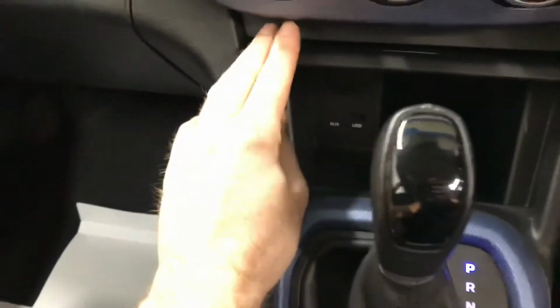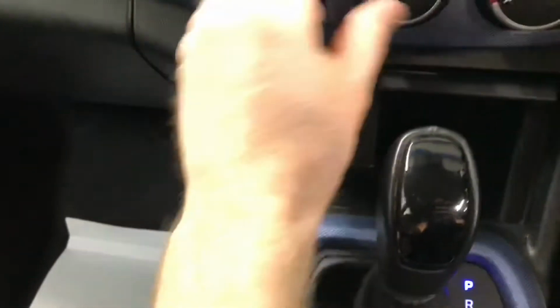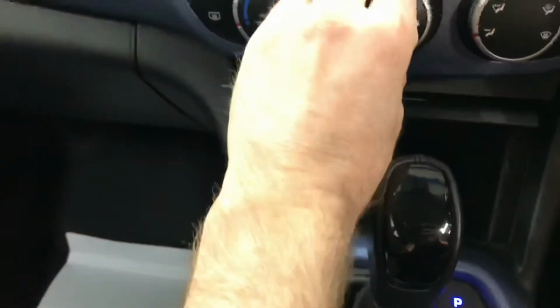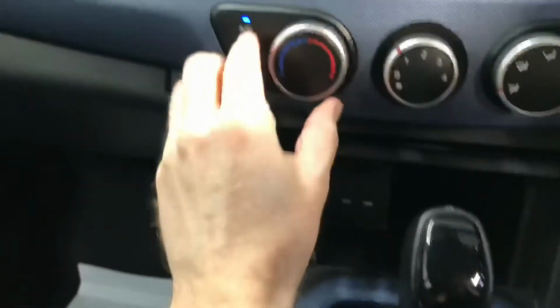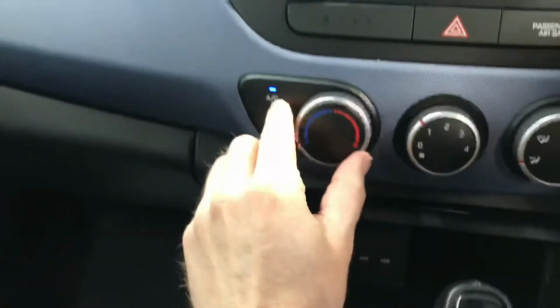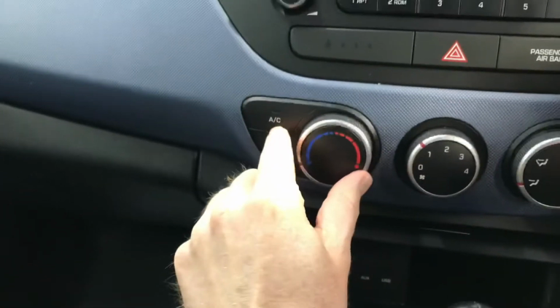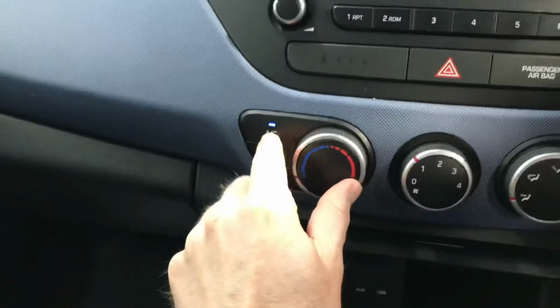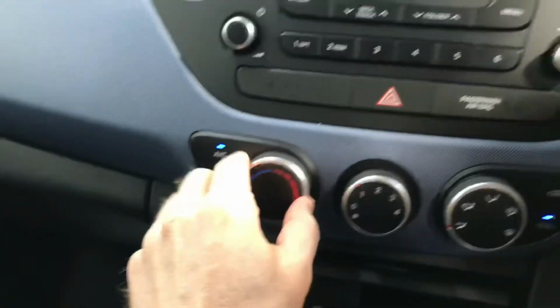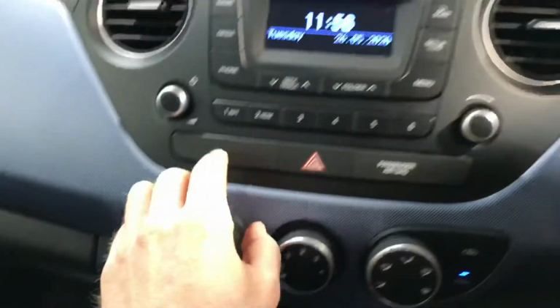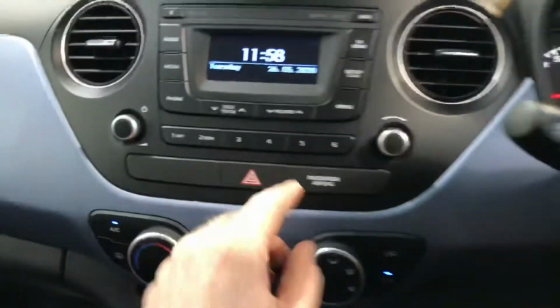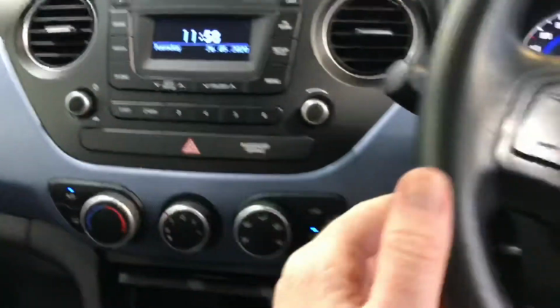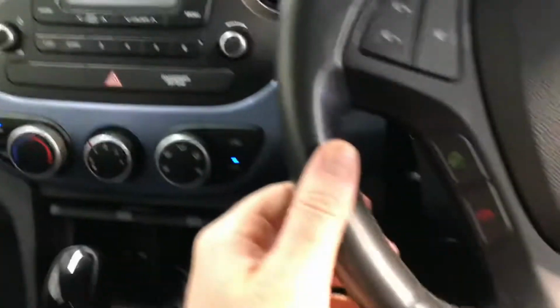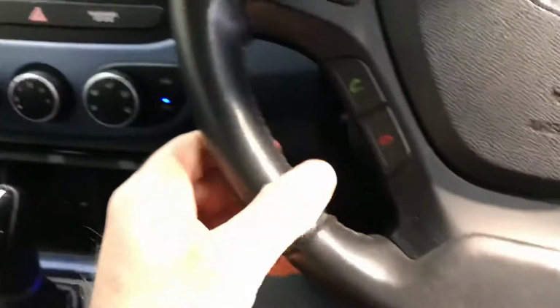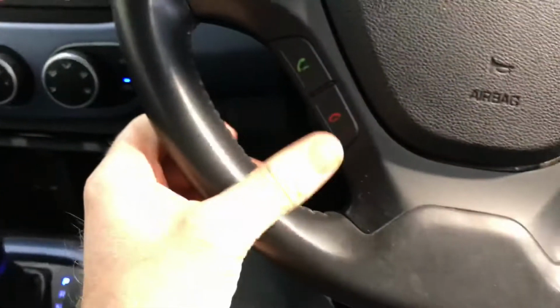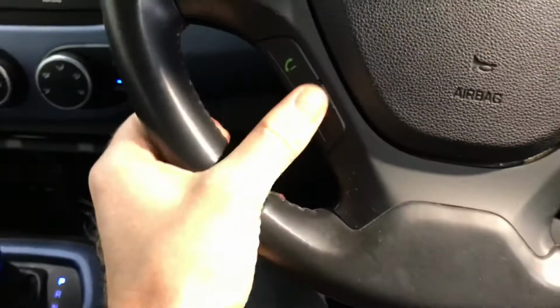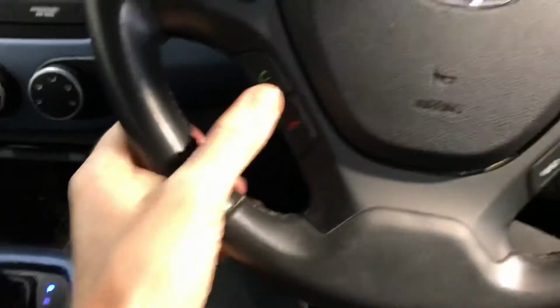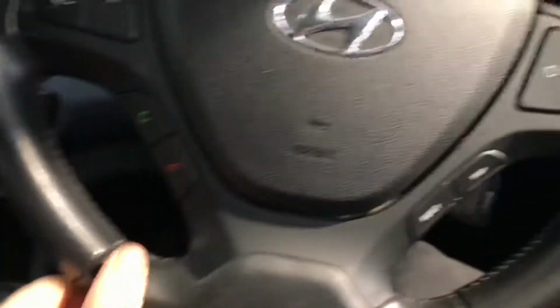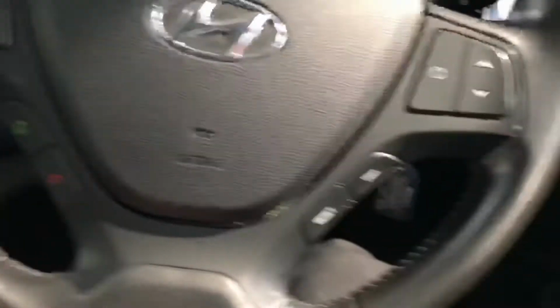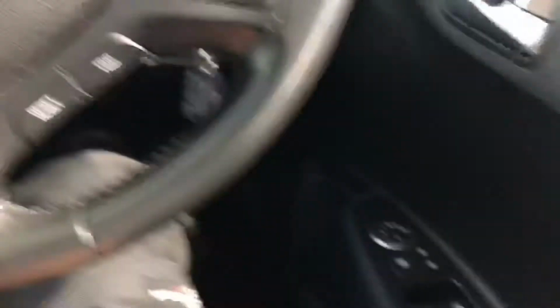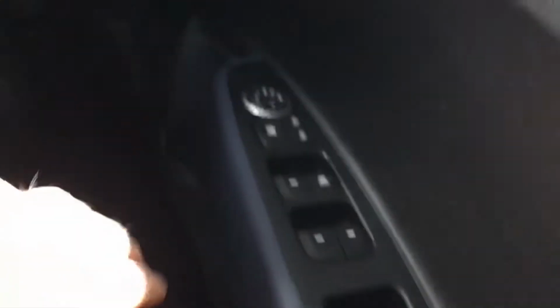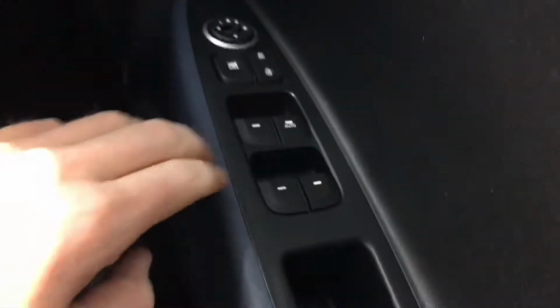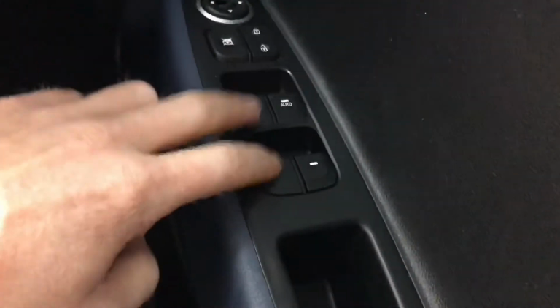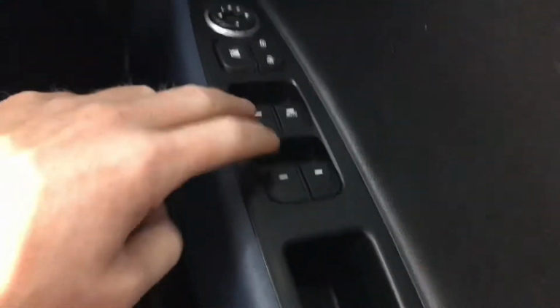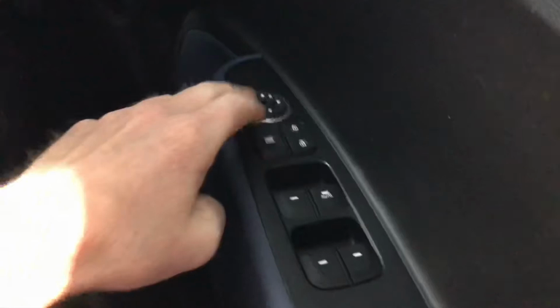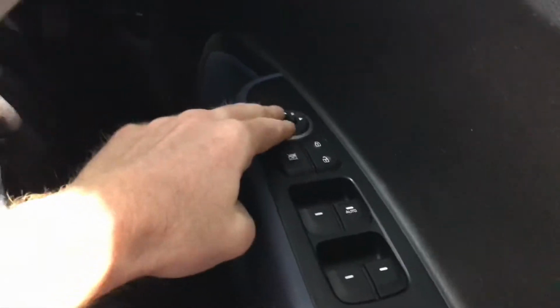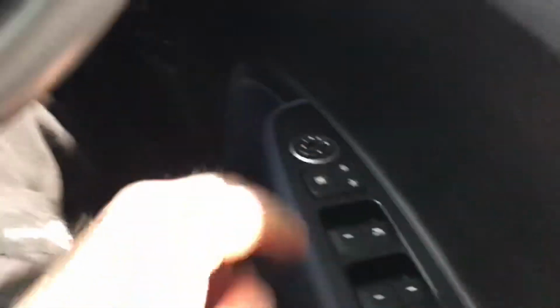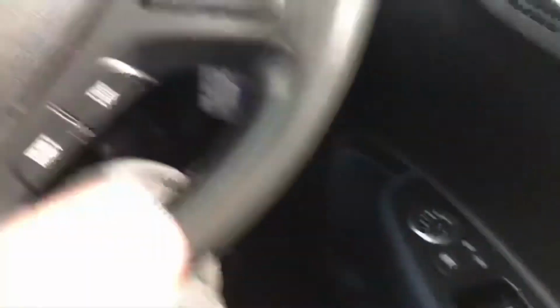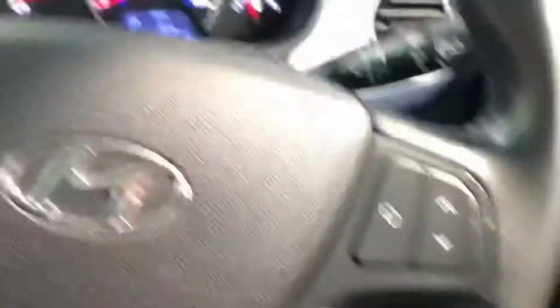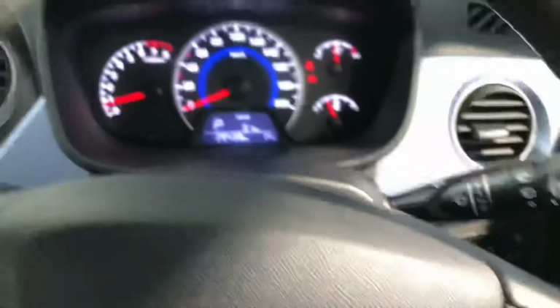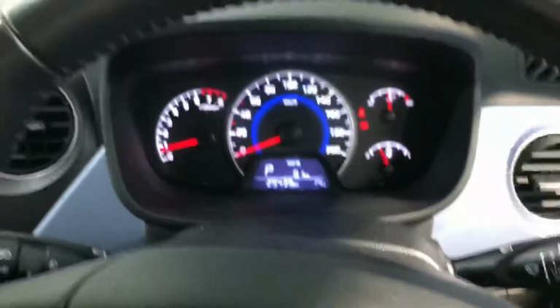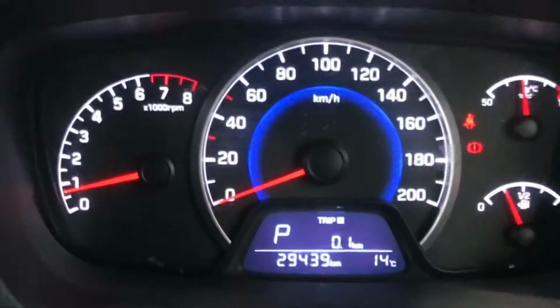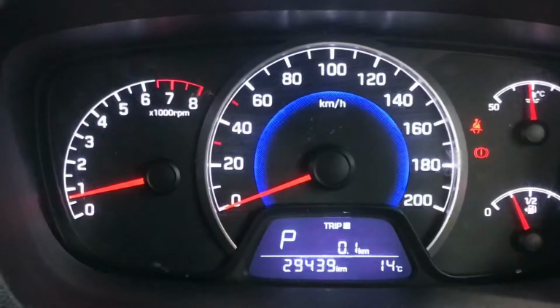It has USB points for charging and there is aircon as well. The leather steering wheel has Bluetooth, and there's front and rear electric windows. There are also electric adjustable wing mirrors coming as standard.